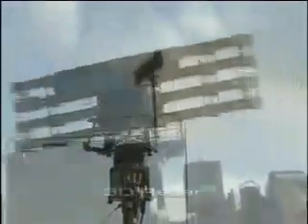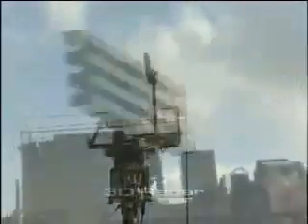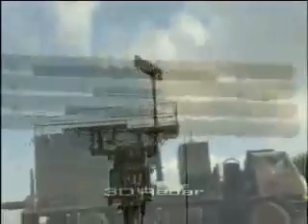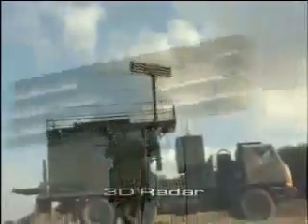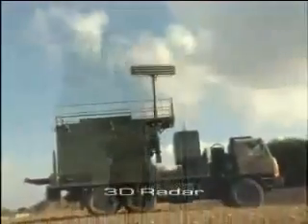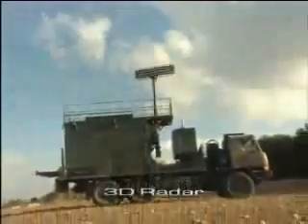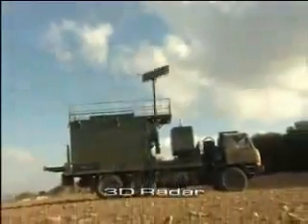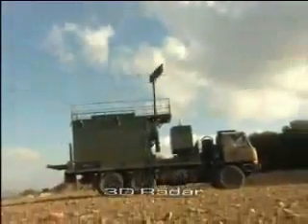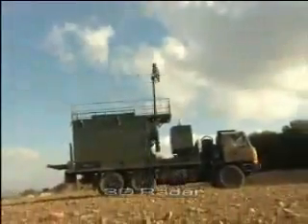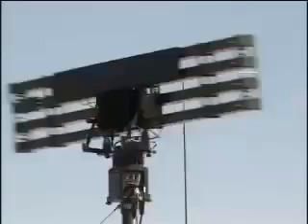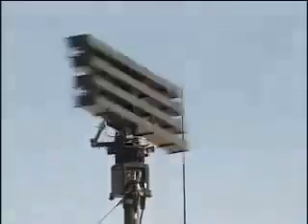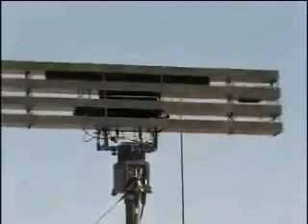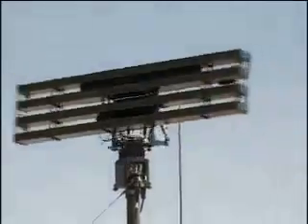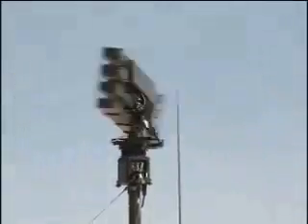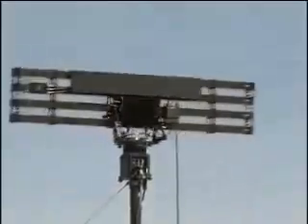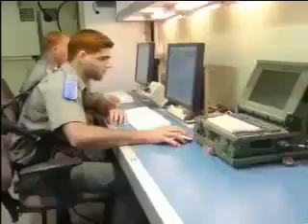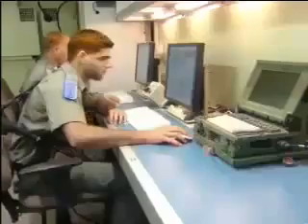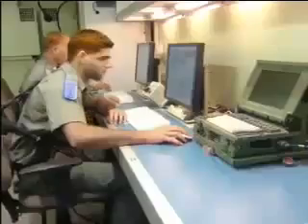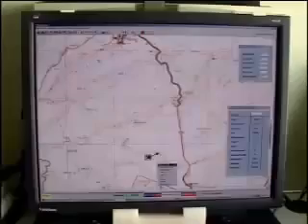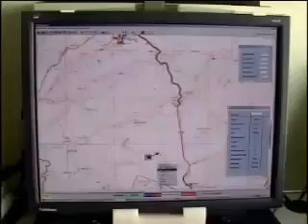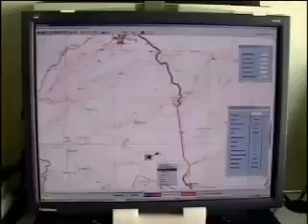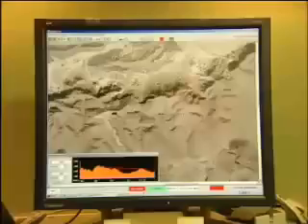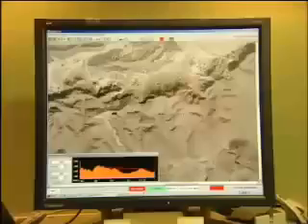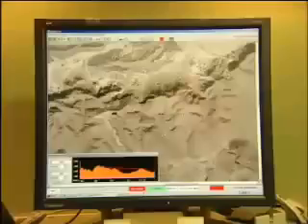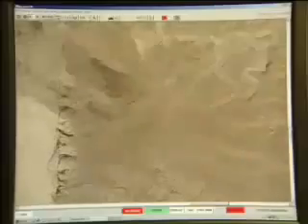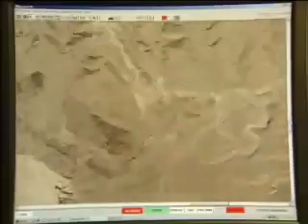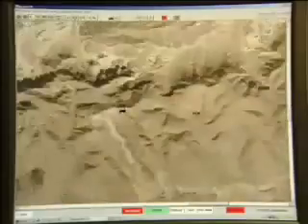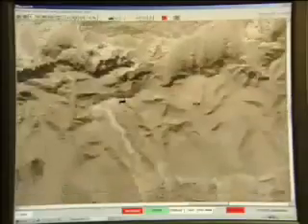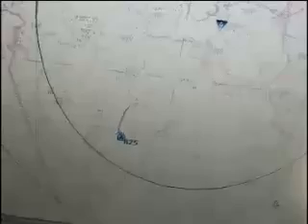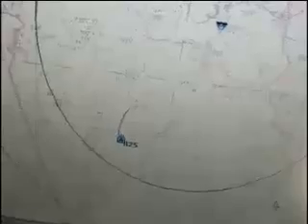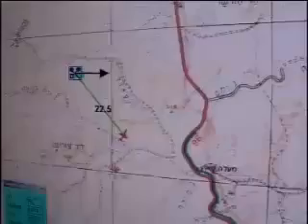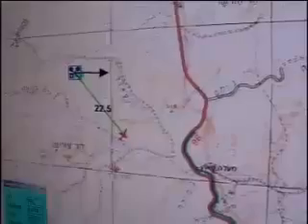On the hunt, the SPYDER uses its sophisticated 3D radar to discover, track, and eventually meet every threat from inside the fully autonomous command and control unit.